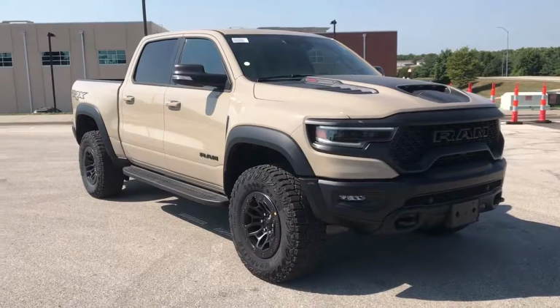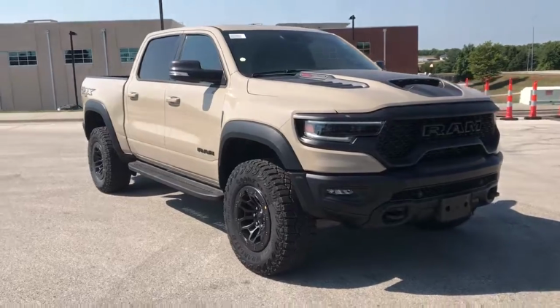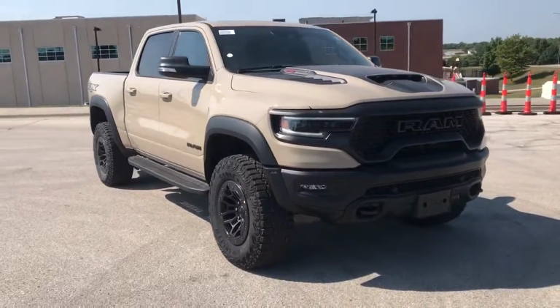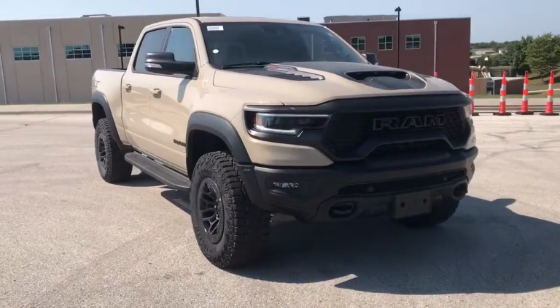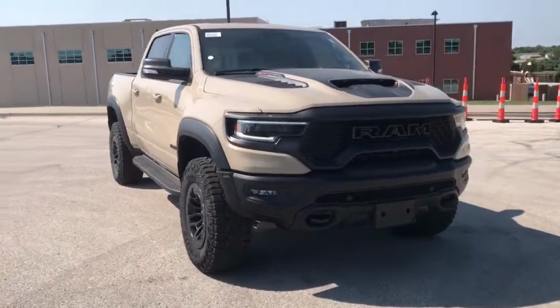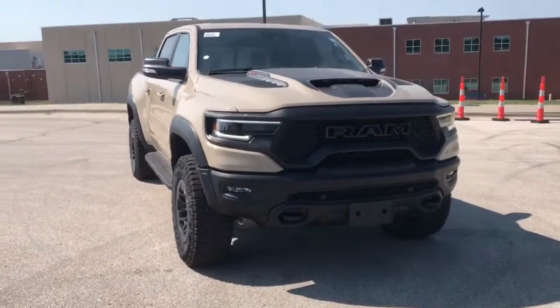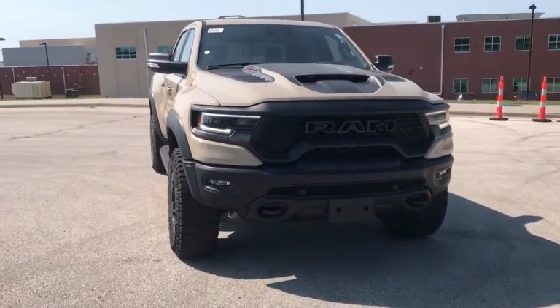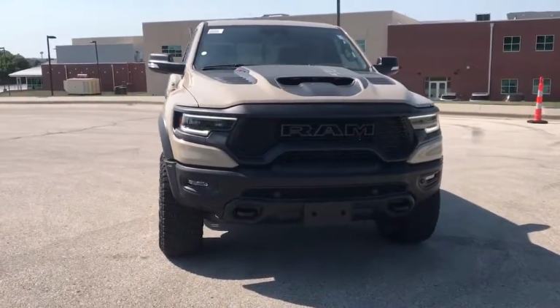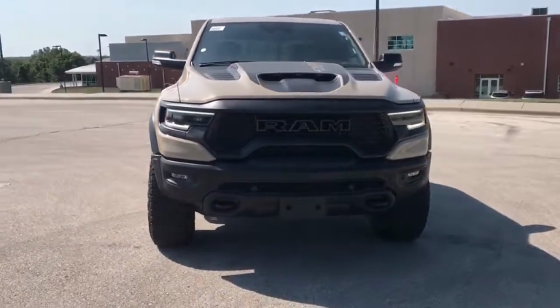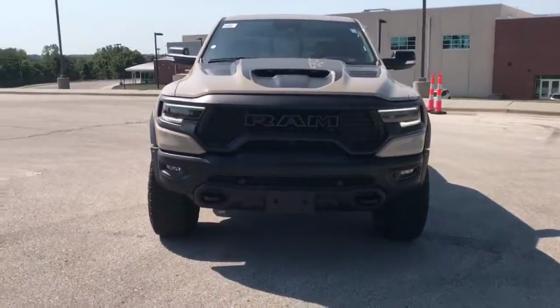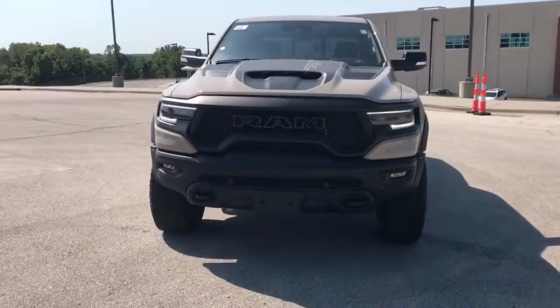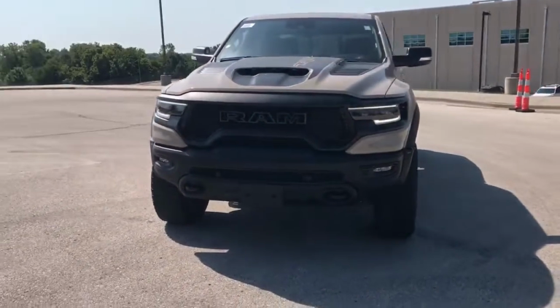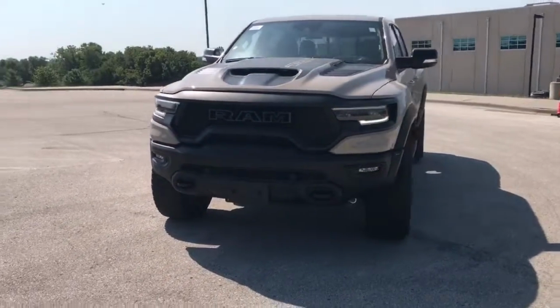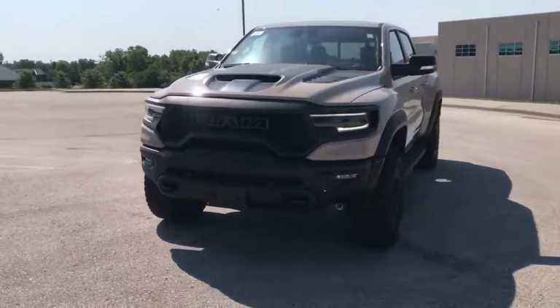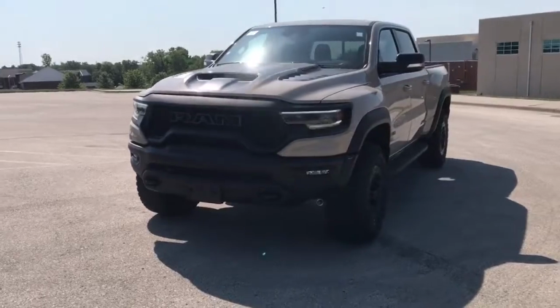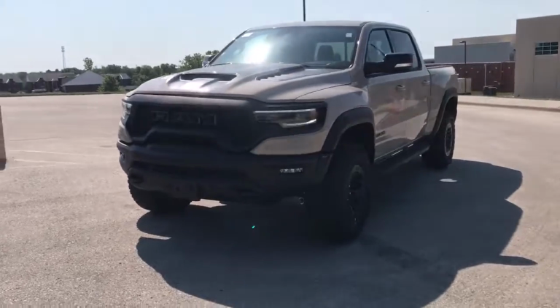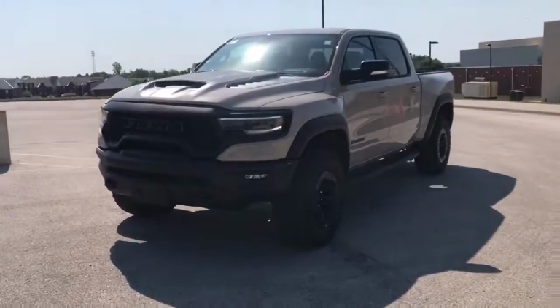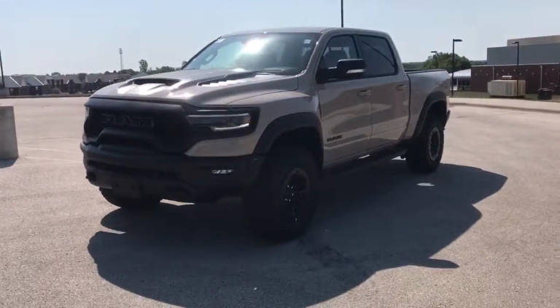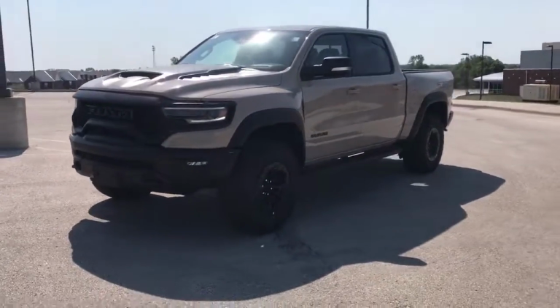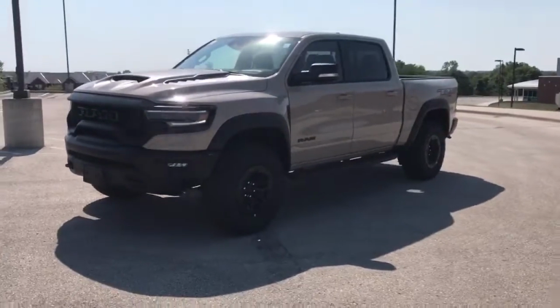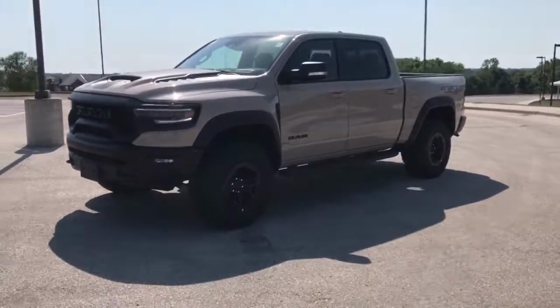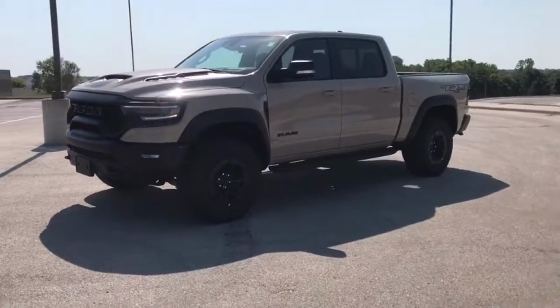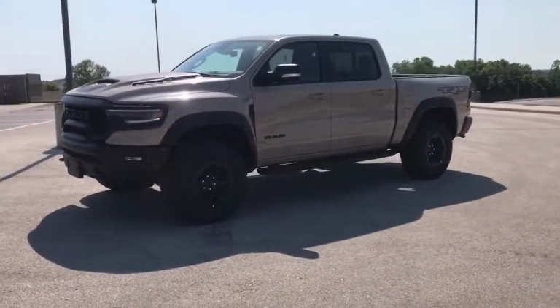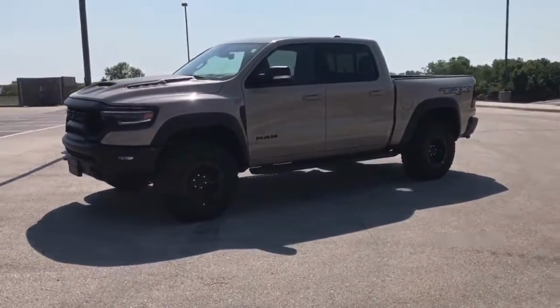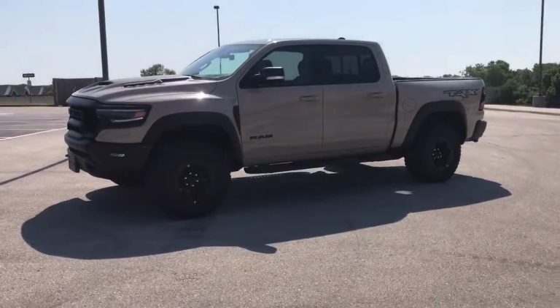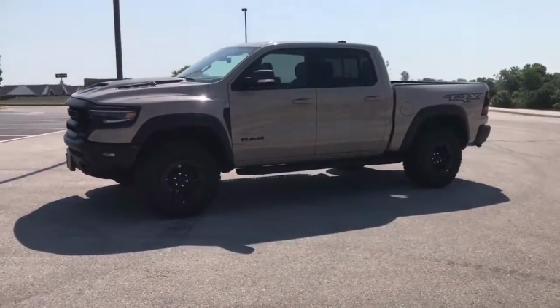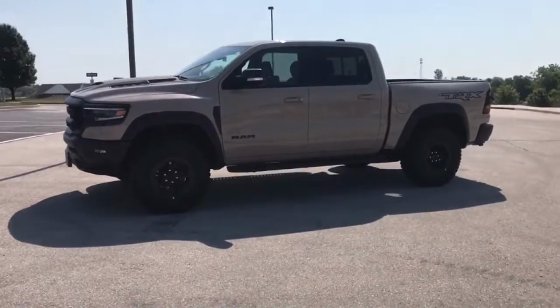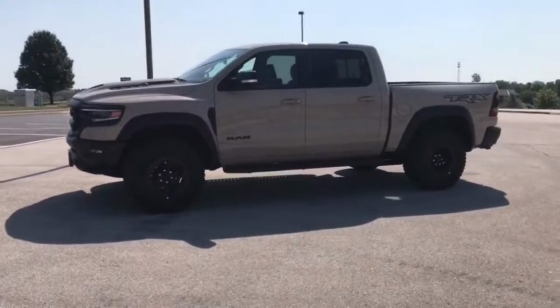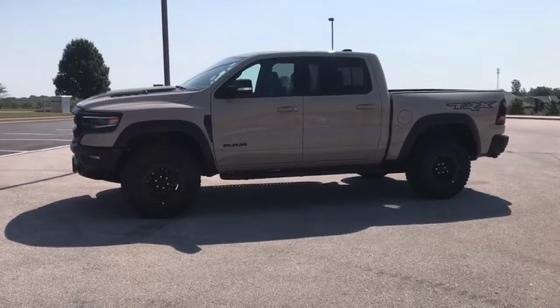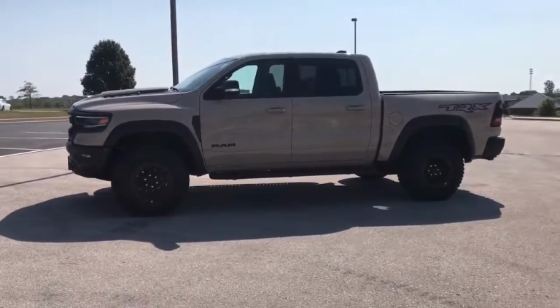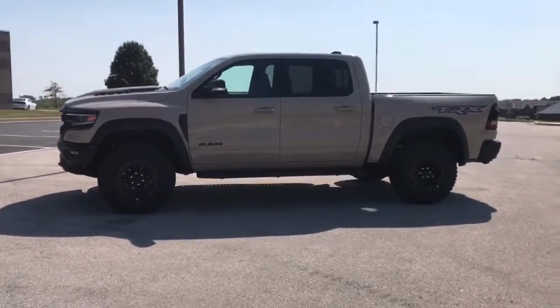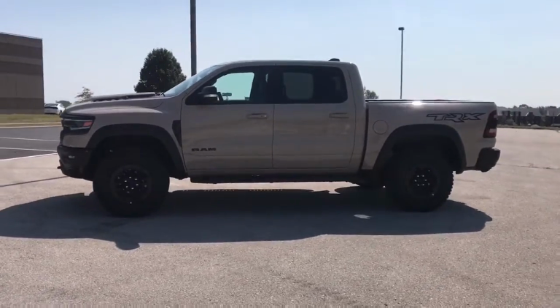Get acquainted with the 2022 Ram 1500. The Ram 1500 delivers gritty towing capability, passenger-focused comfort and safety features, and surprising fuel efficiency.